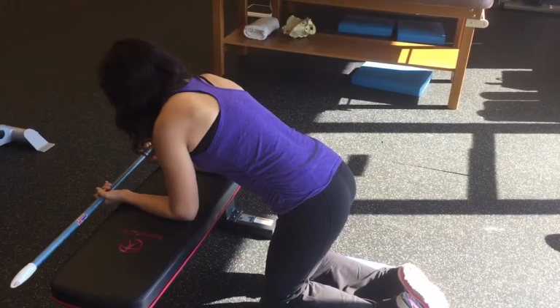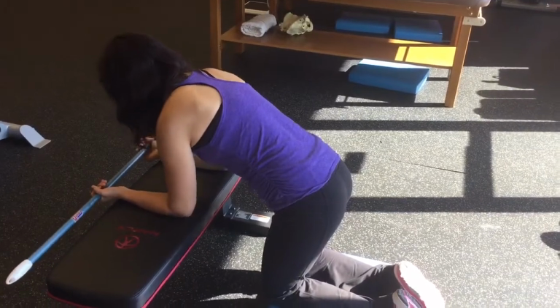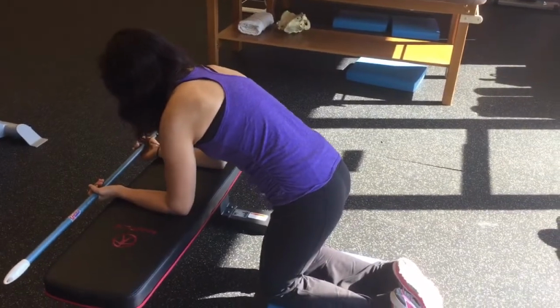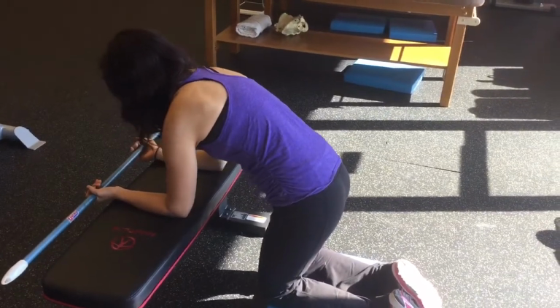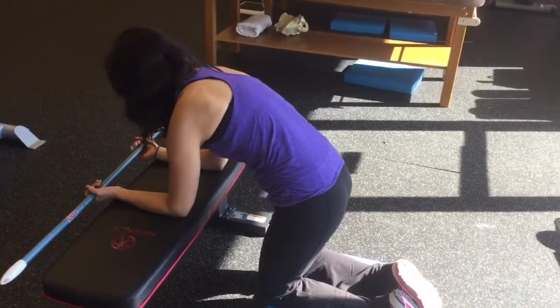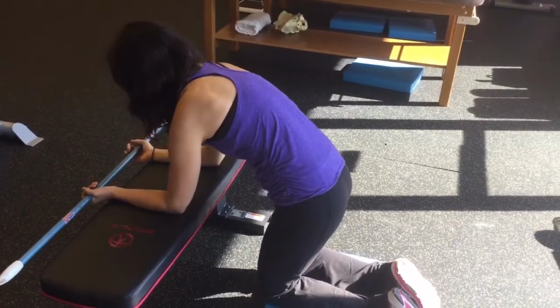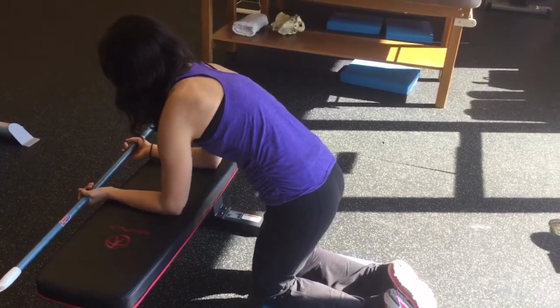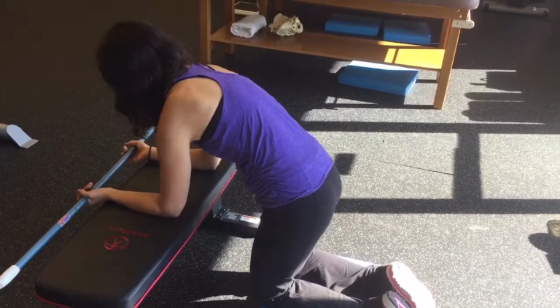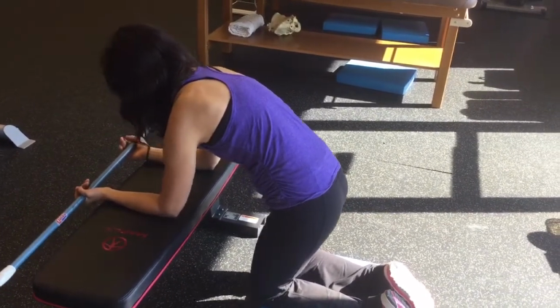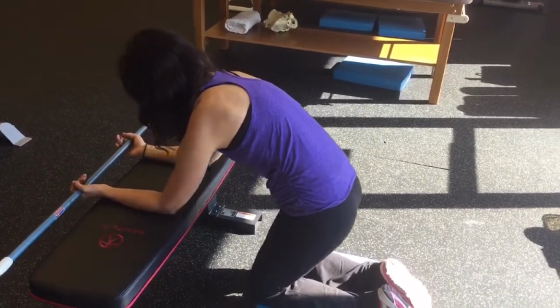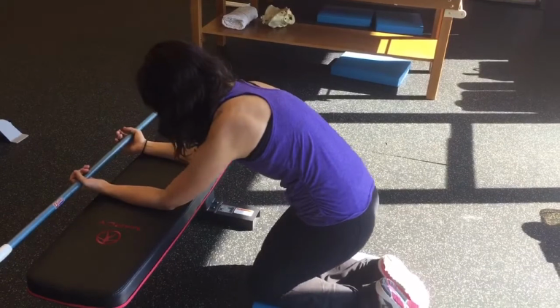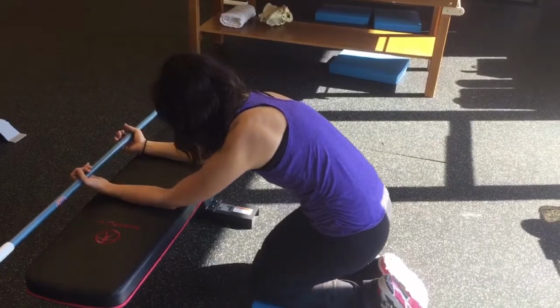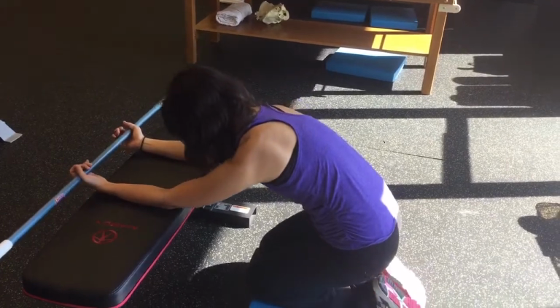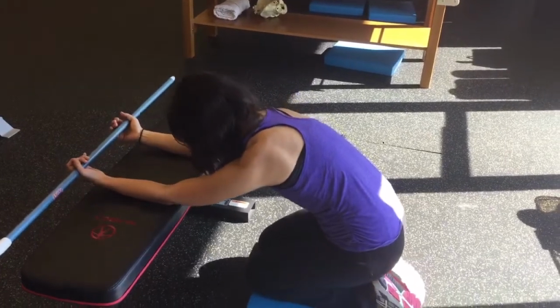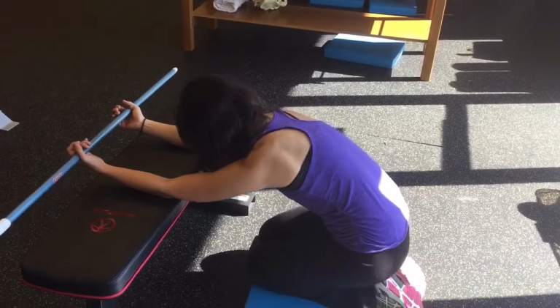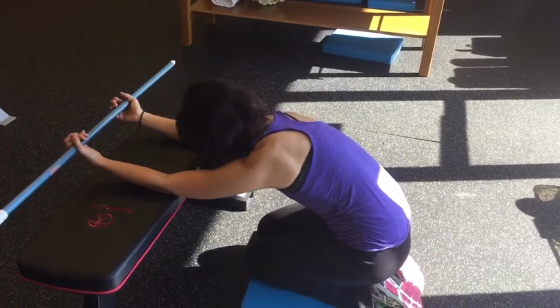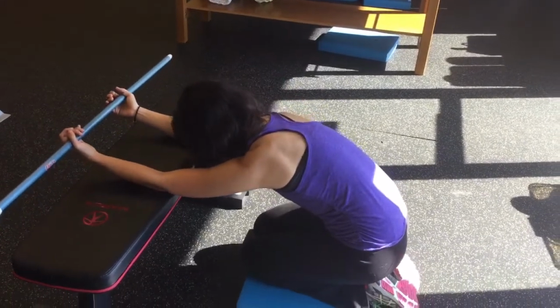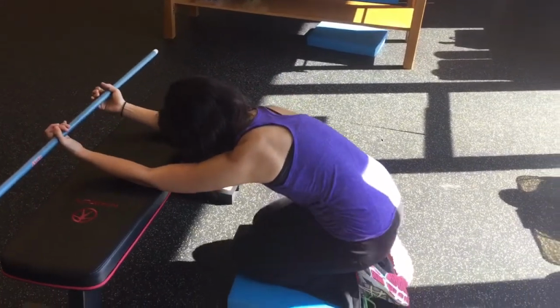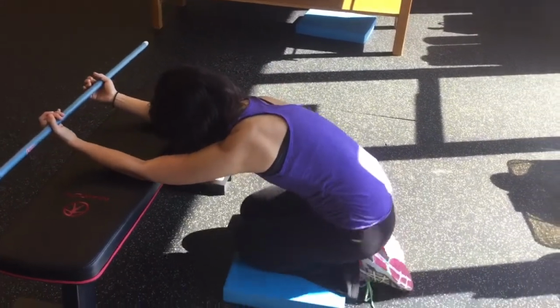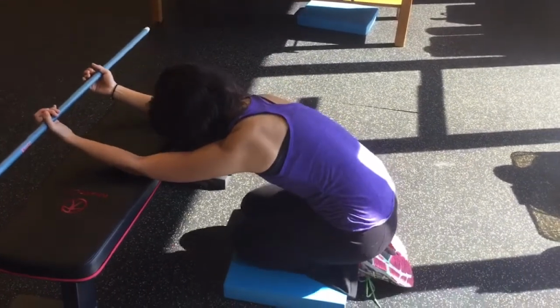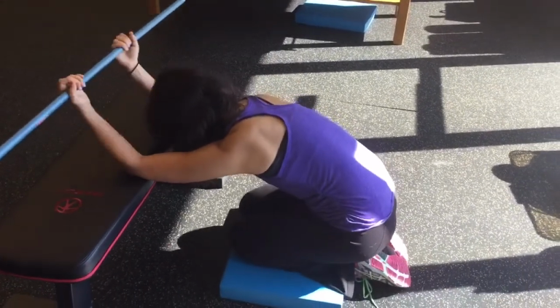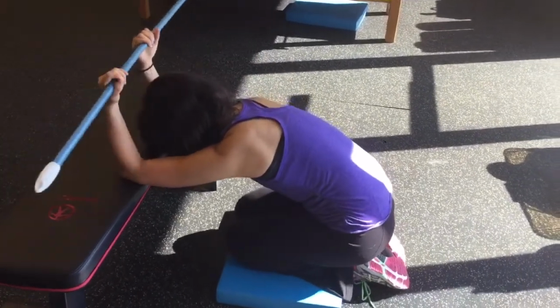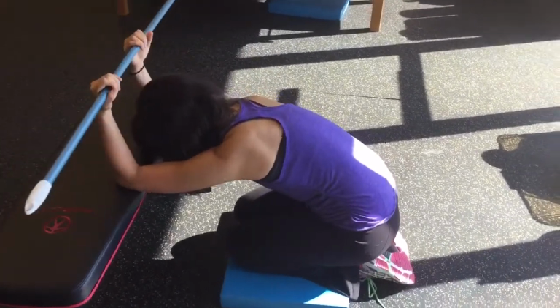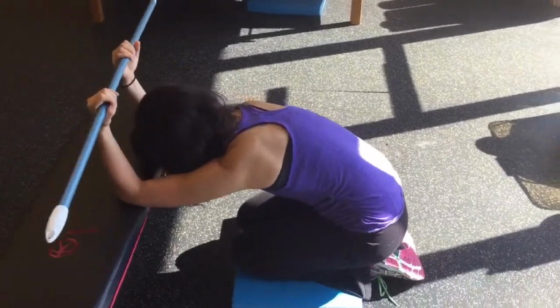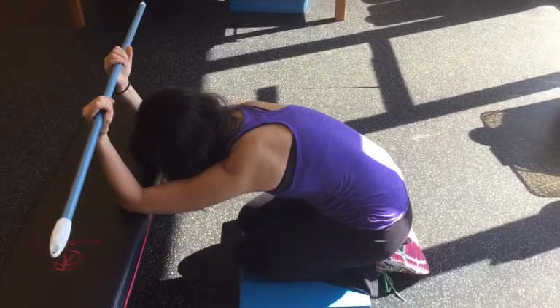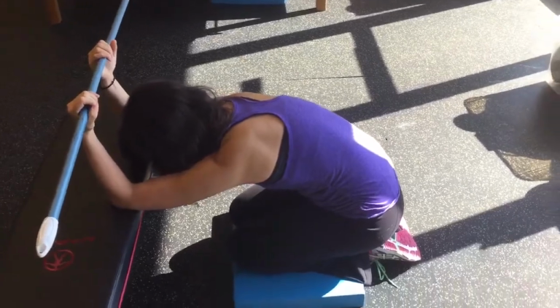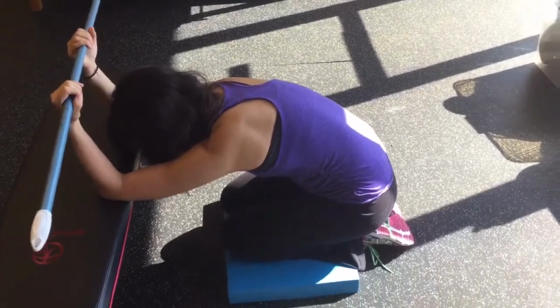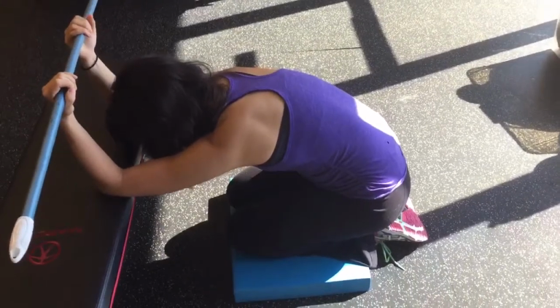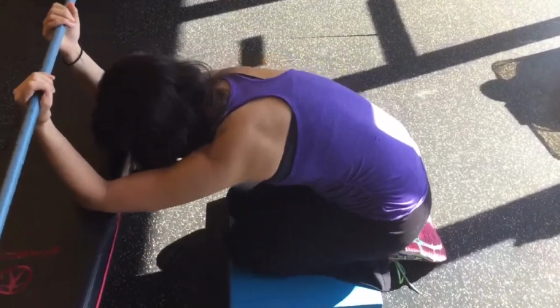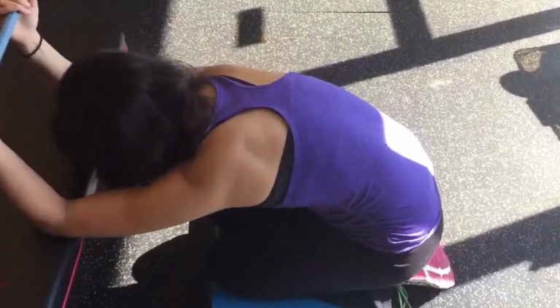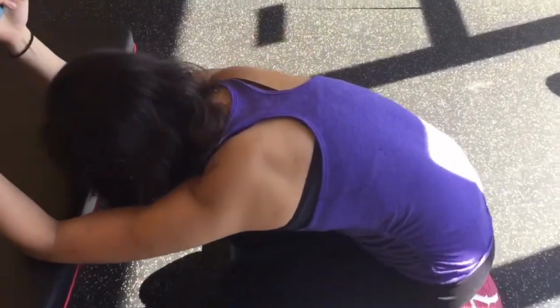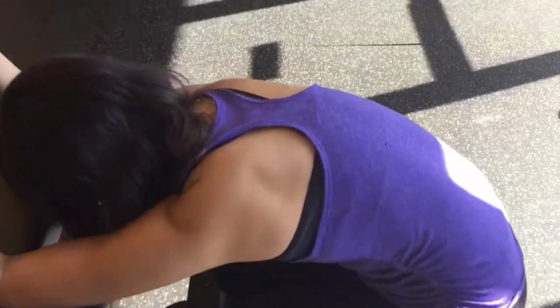So the lat stretch — here's one you can try if you tend to be very lat dominant. You will rock back, making sure you're not arching your back. You can rock back all the way to your heels; really it doesn't matter.